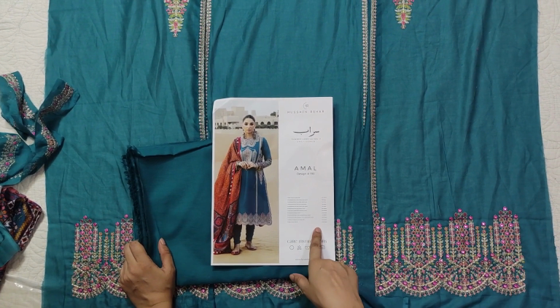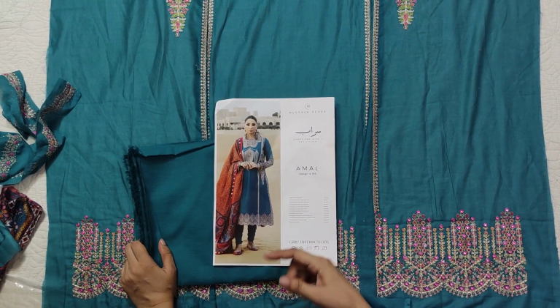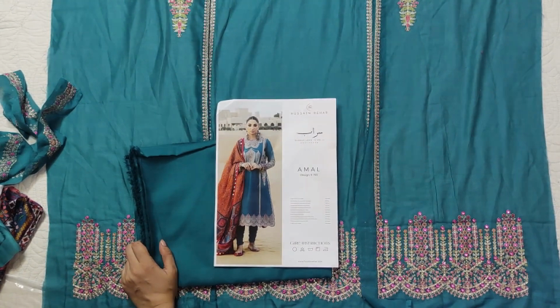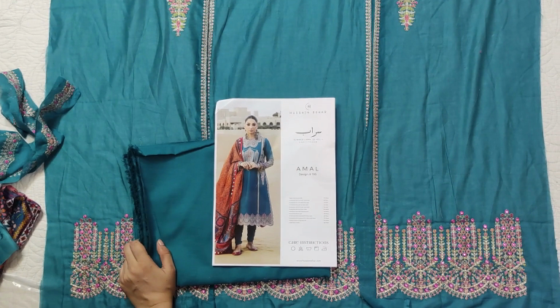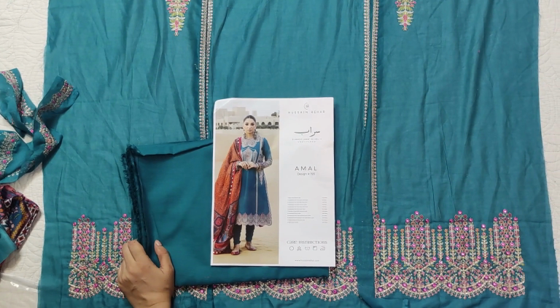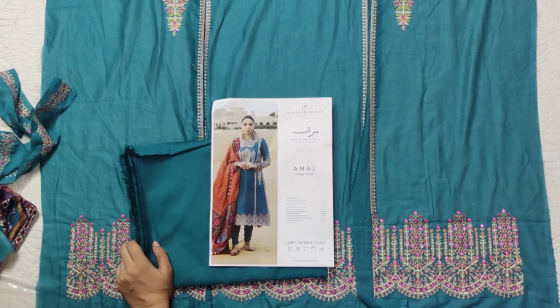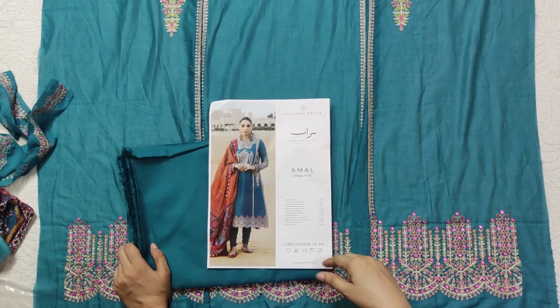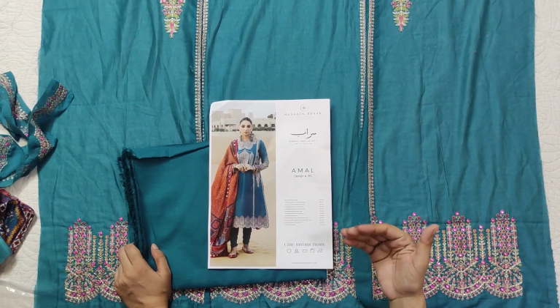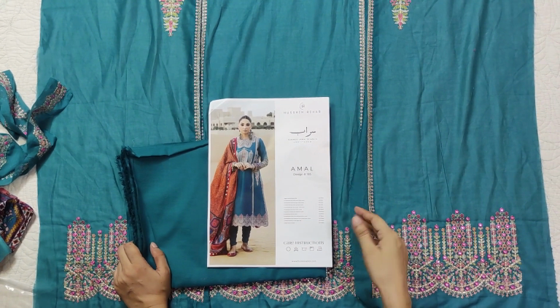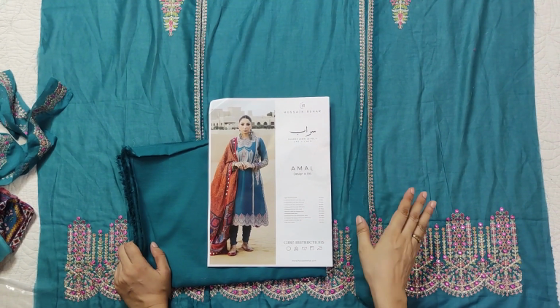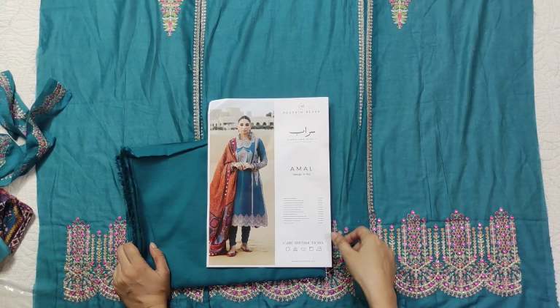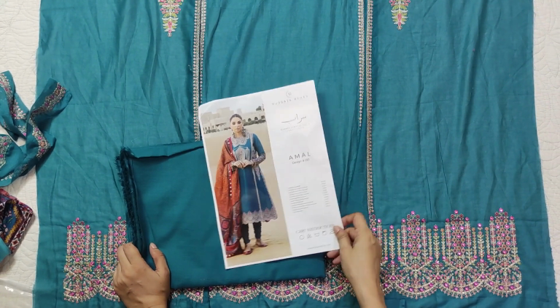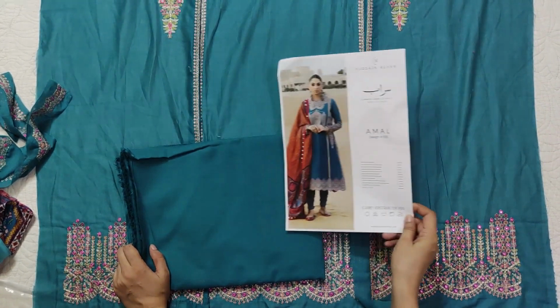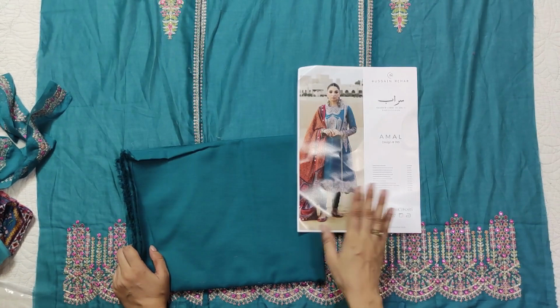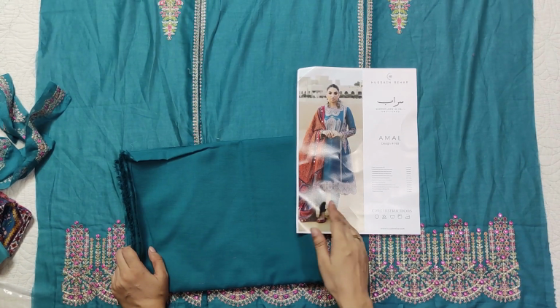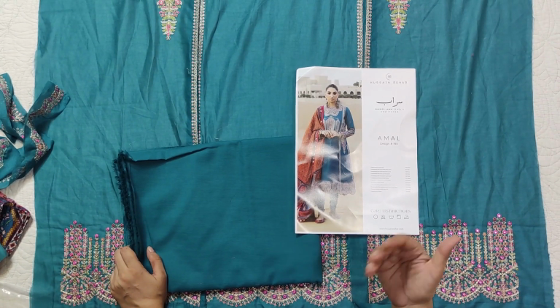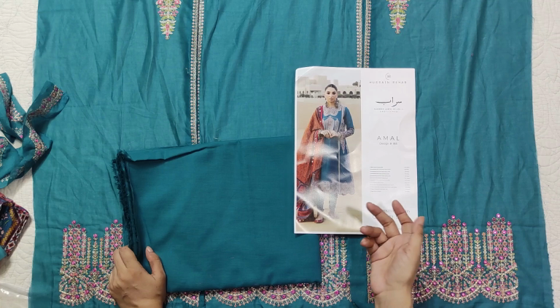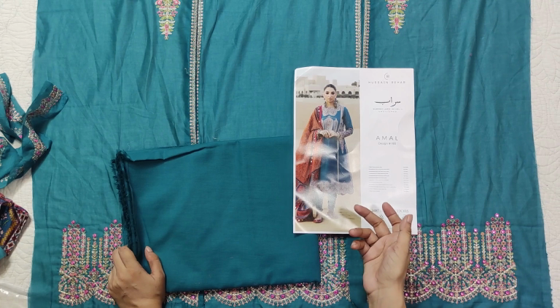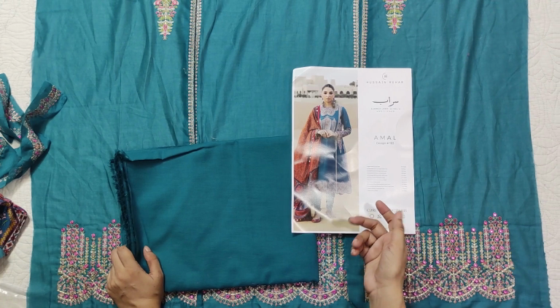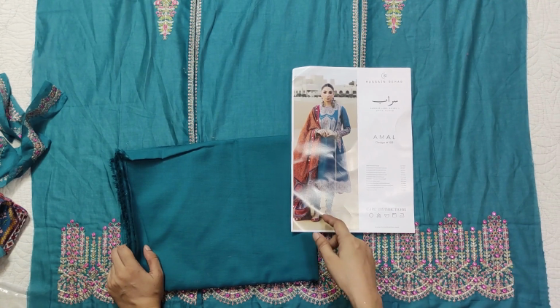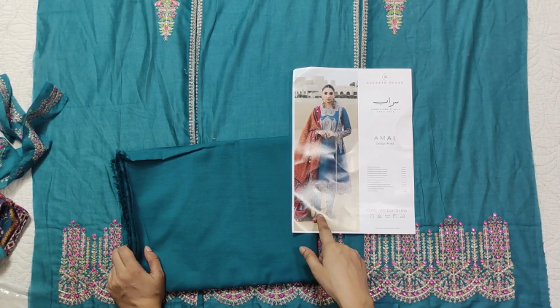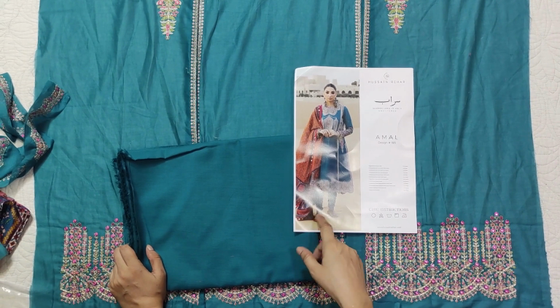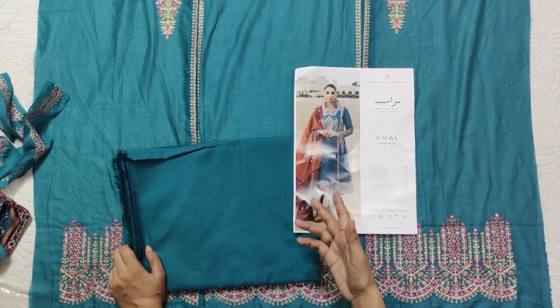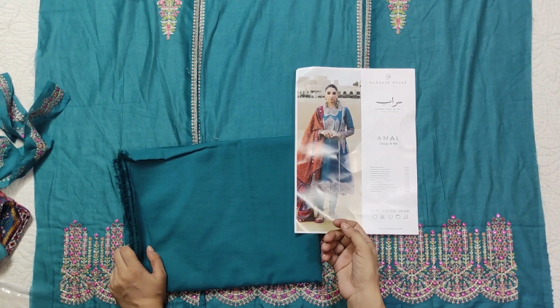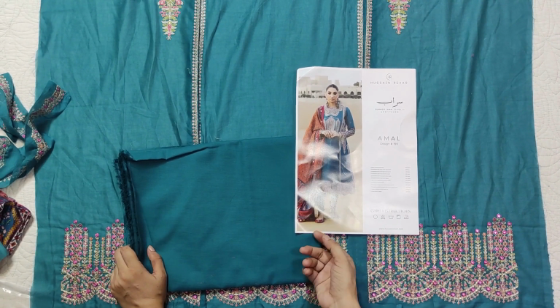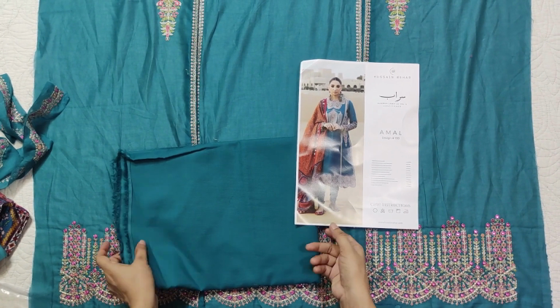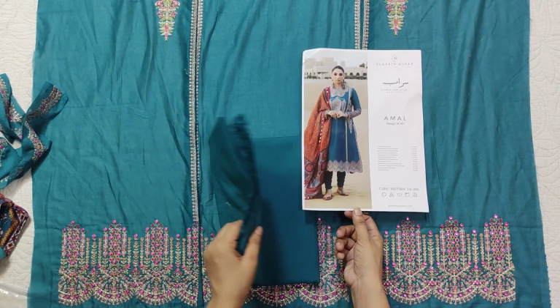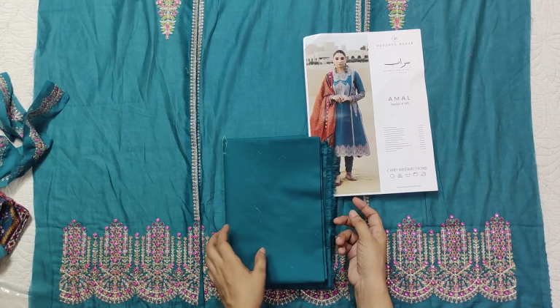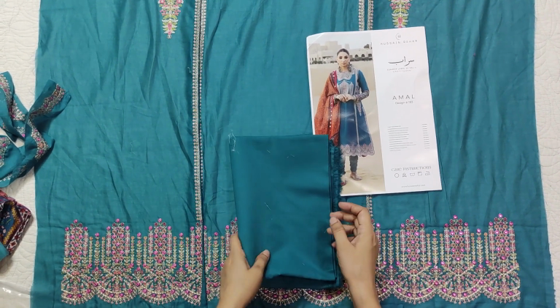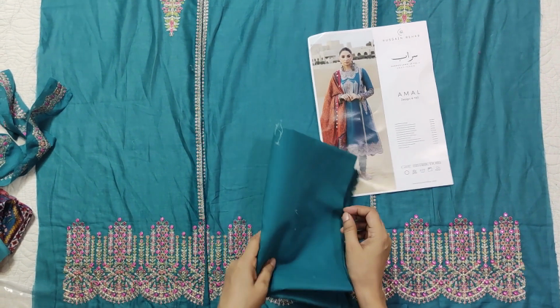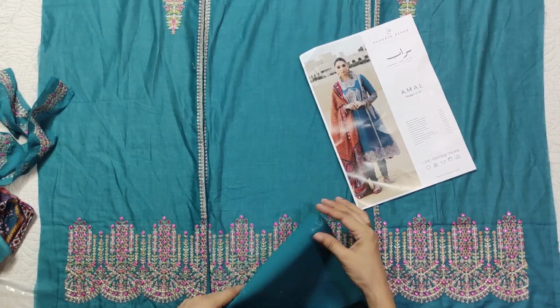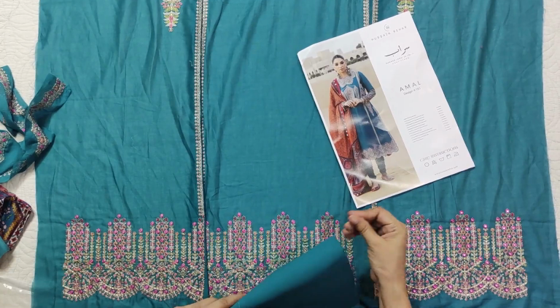Hossain Rehaar has given 2 meters of fabric, which is the standard amount. I am sure it will be enough for a straight pant, but for palazzo styles and similar cuts, 2 meters is a little less.